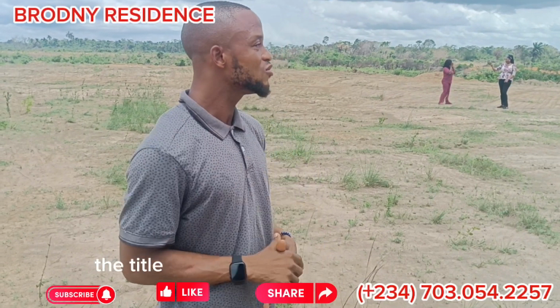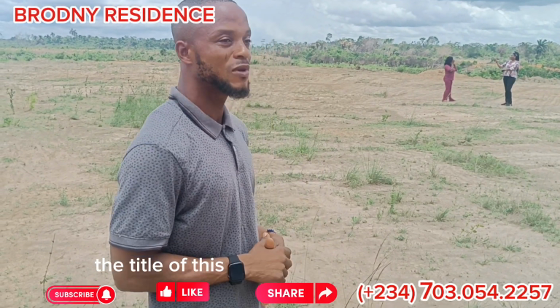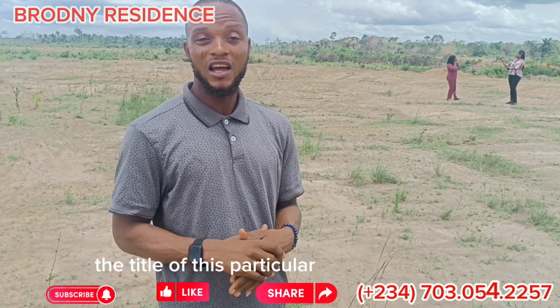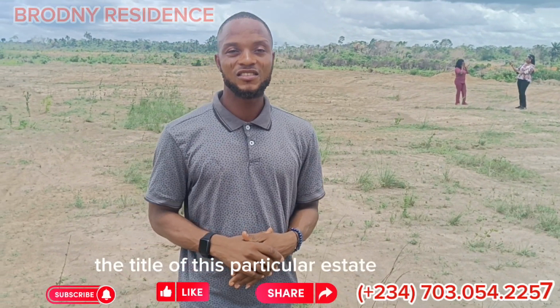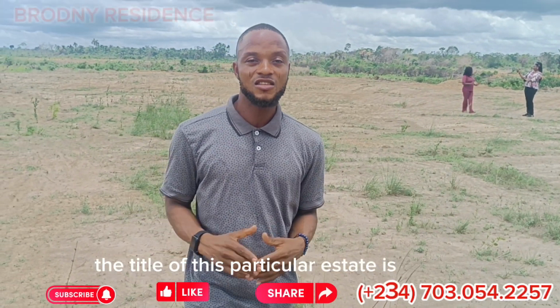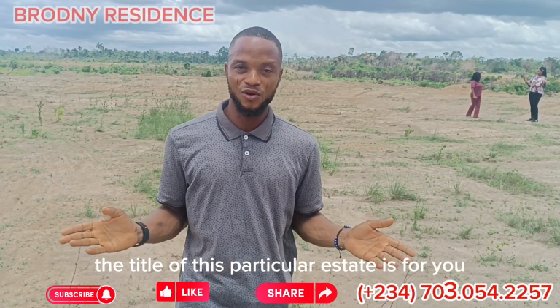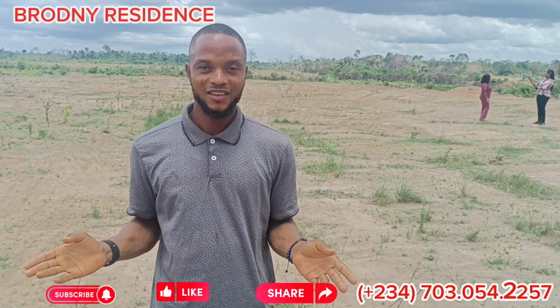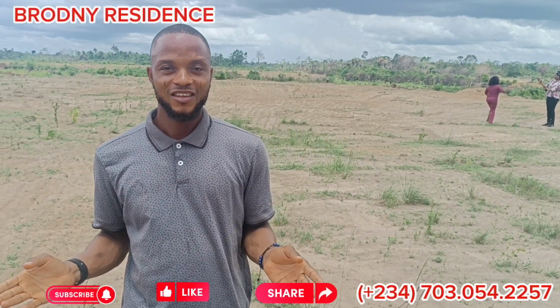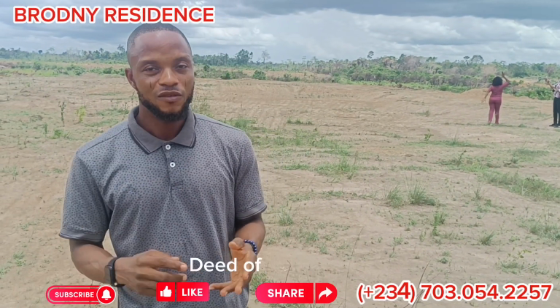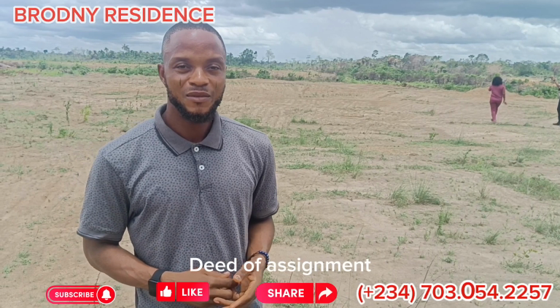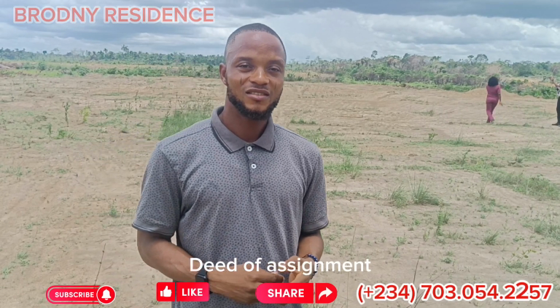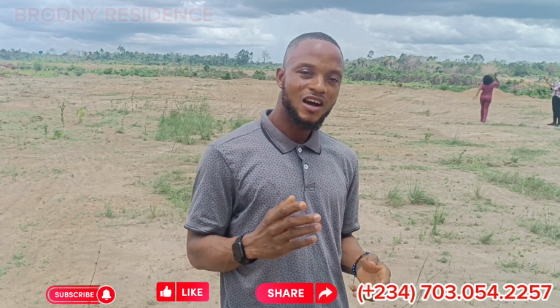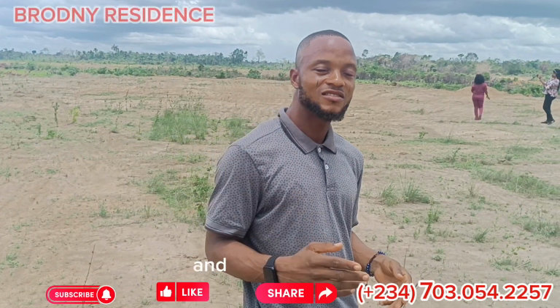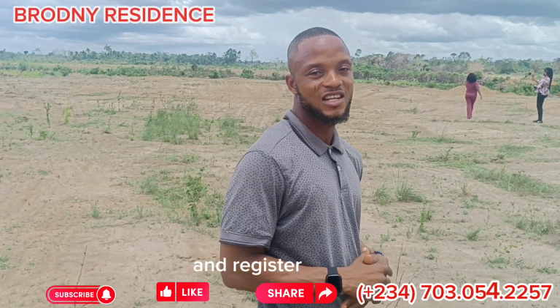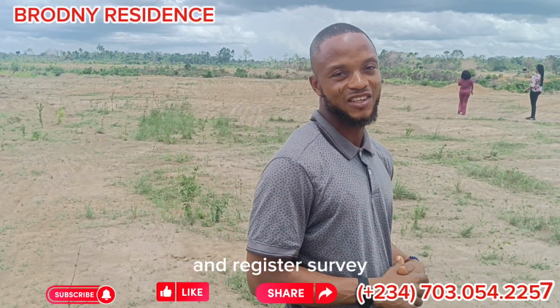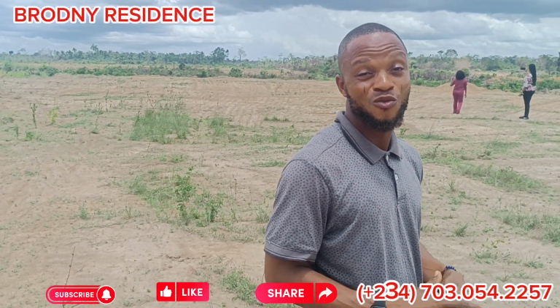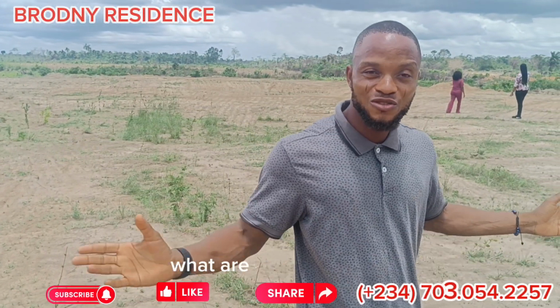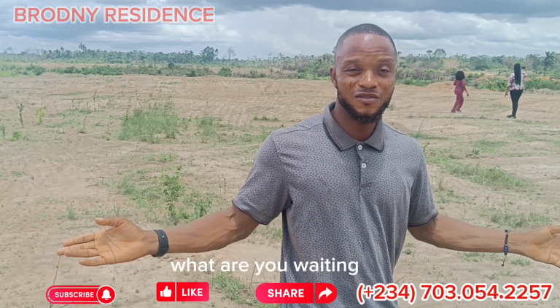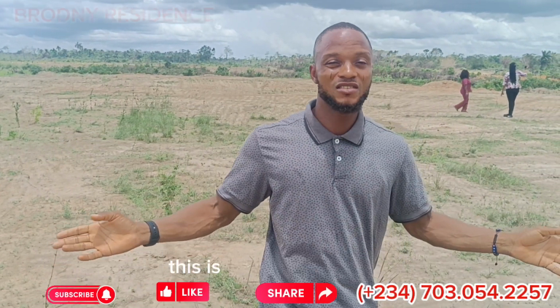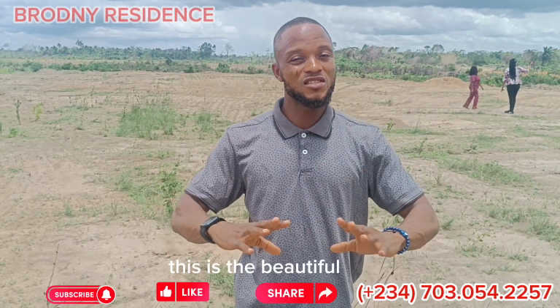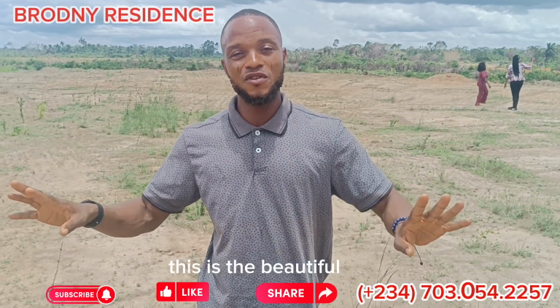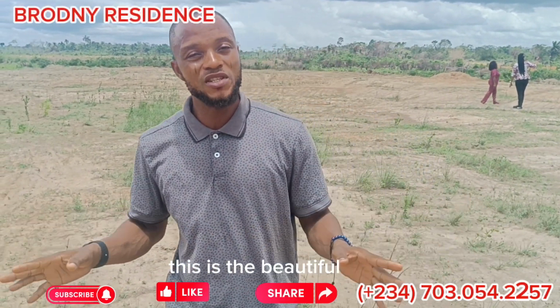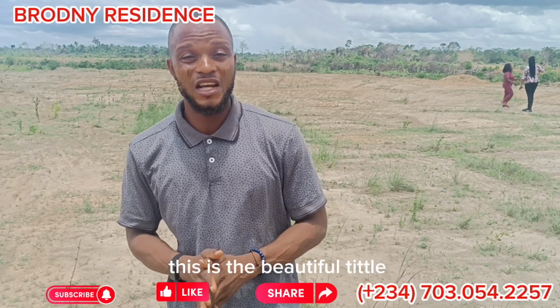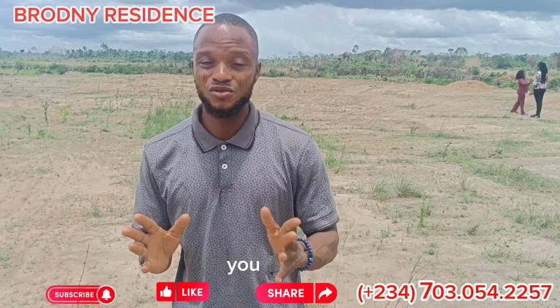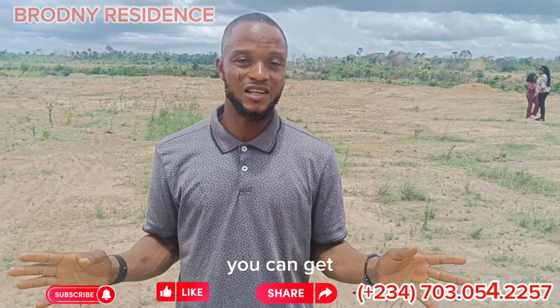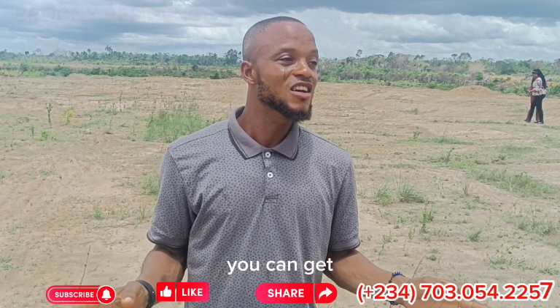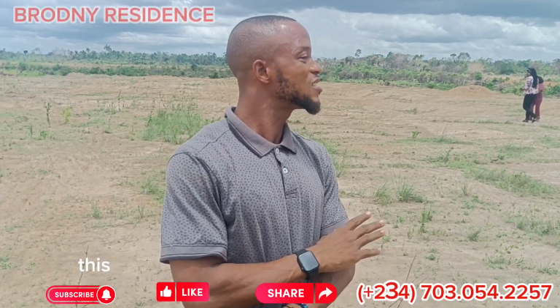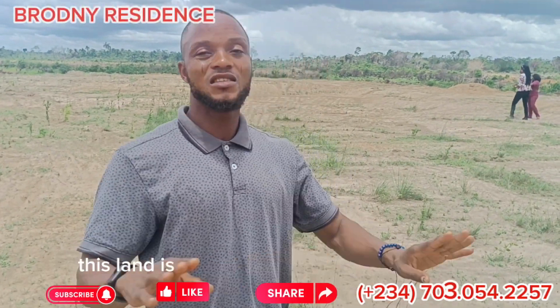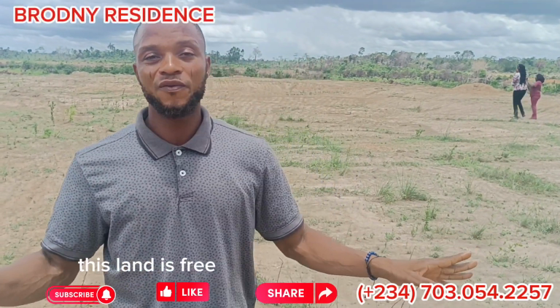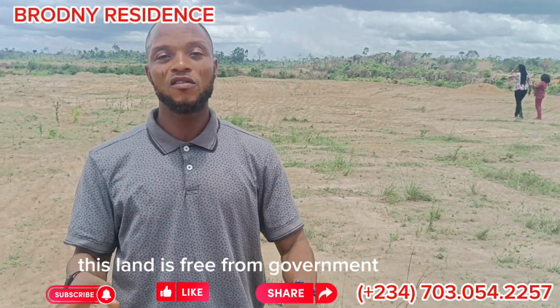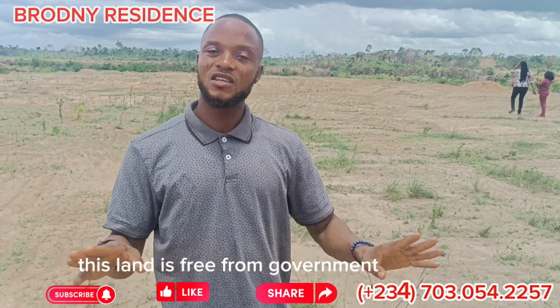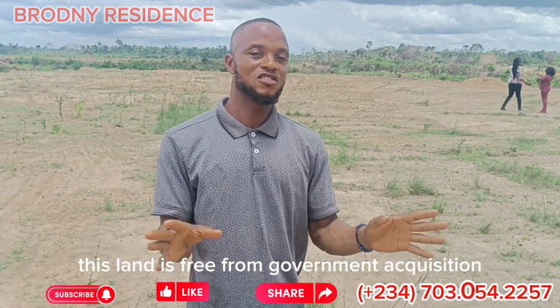The title of this particular estate is Frio, deed of assignment, and registered survey. What are you waiting for? This is a beautiful title you can get. This land is free from government acquisition.